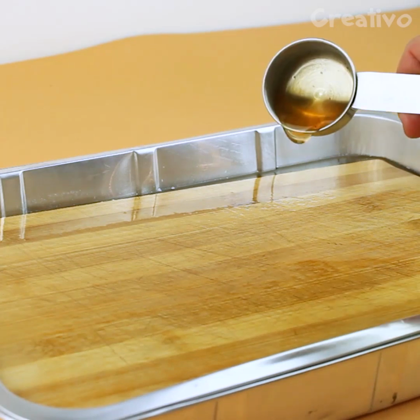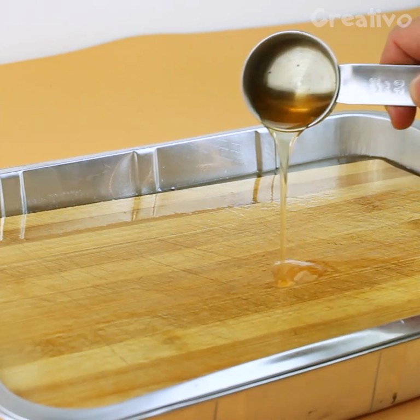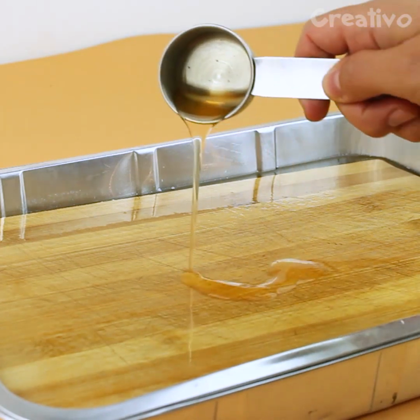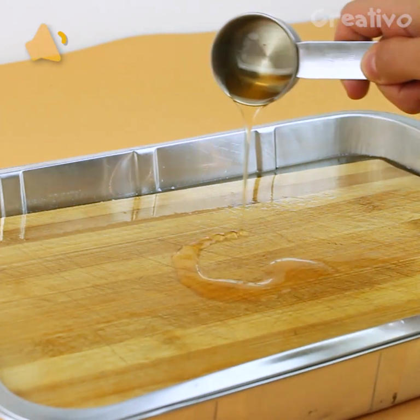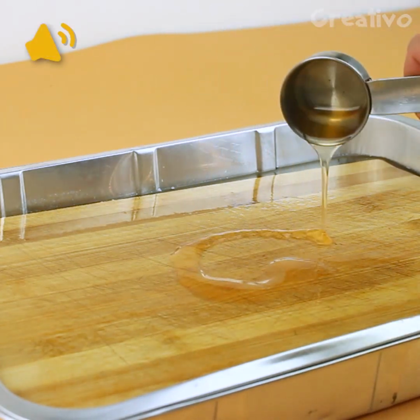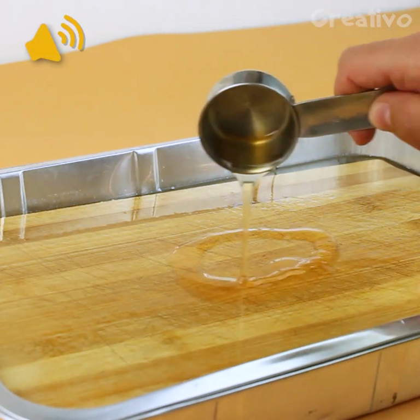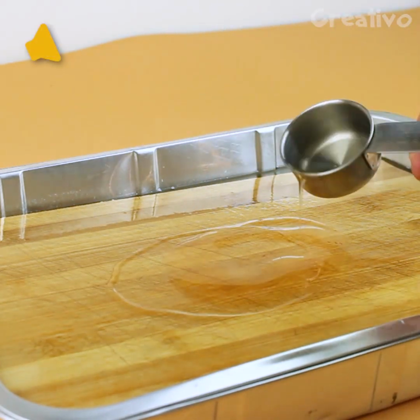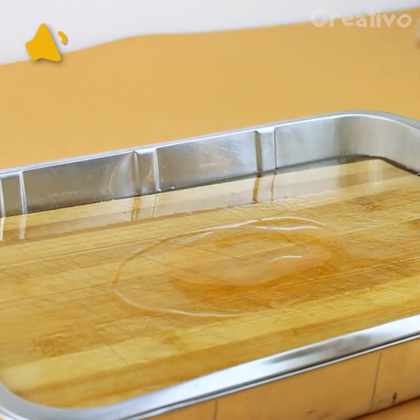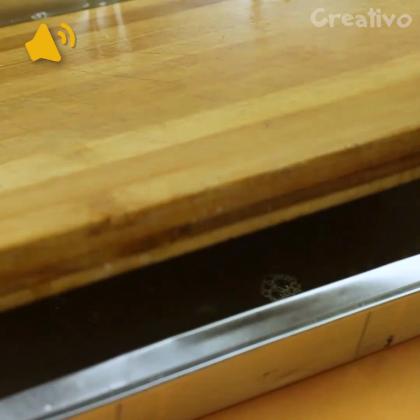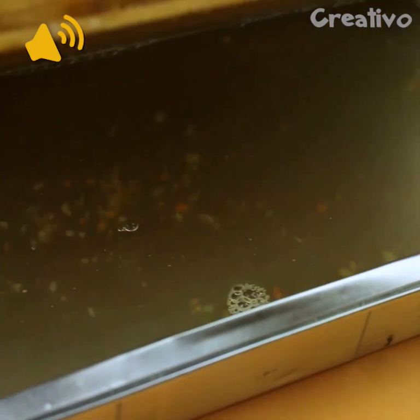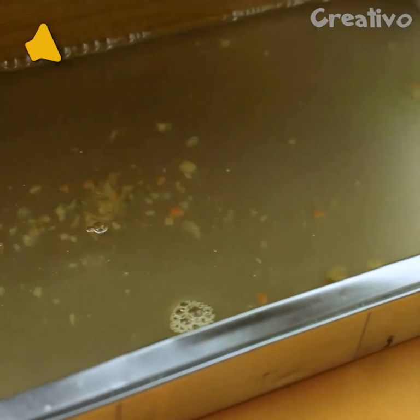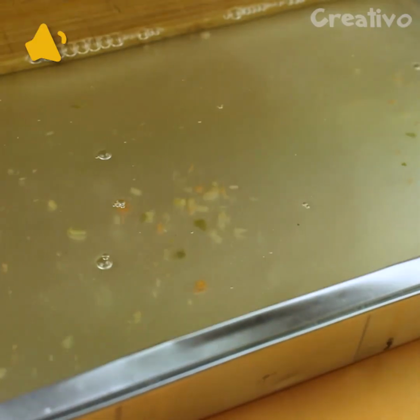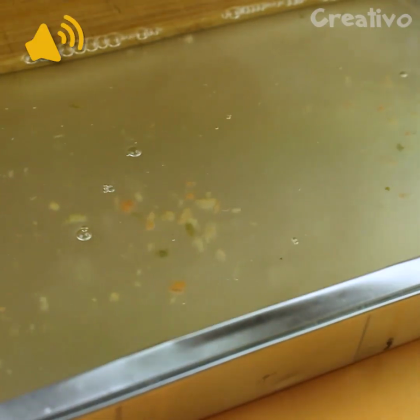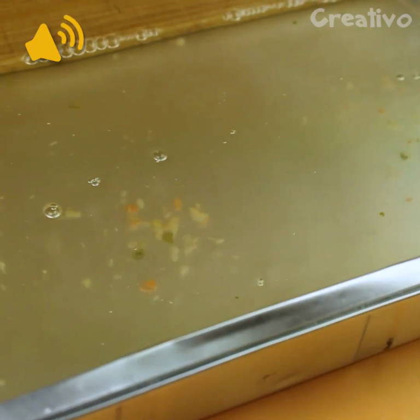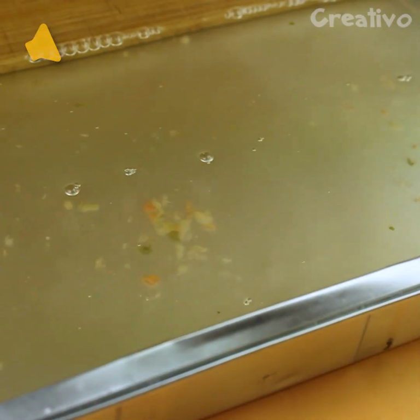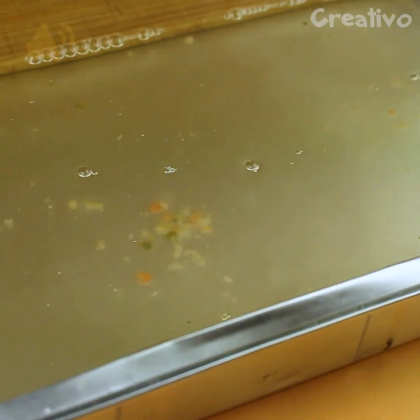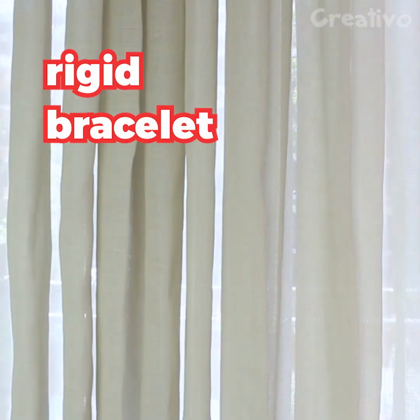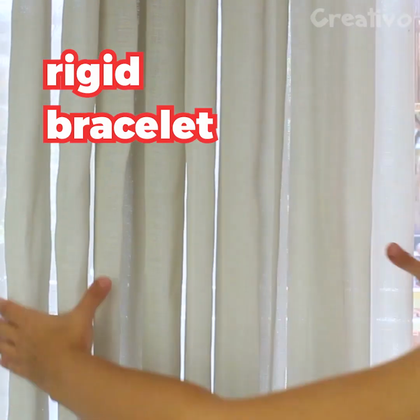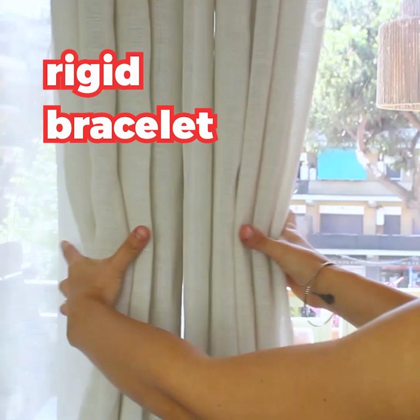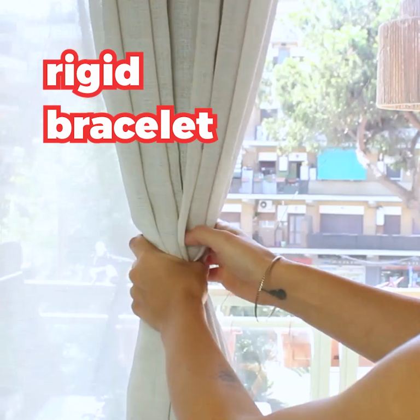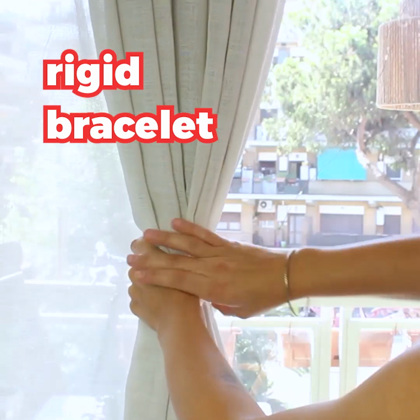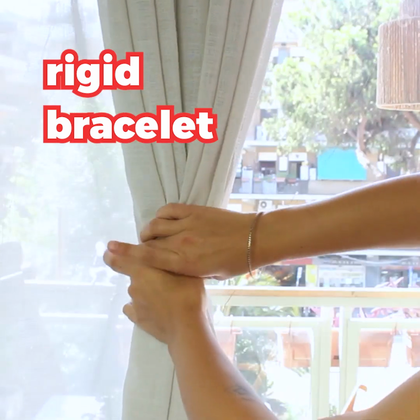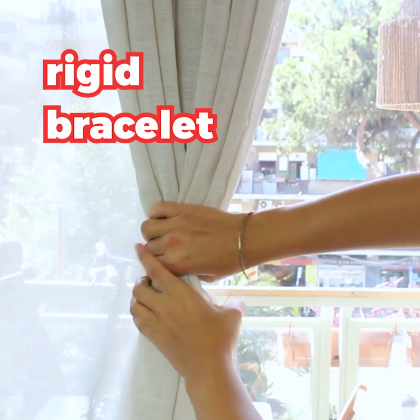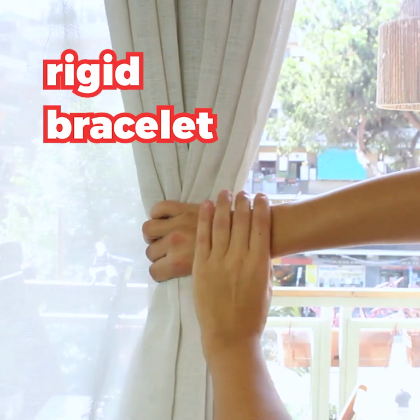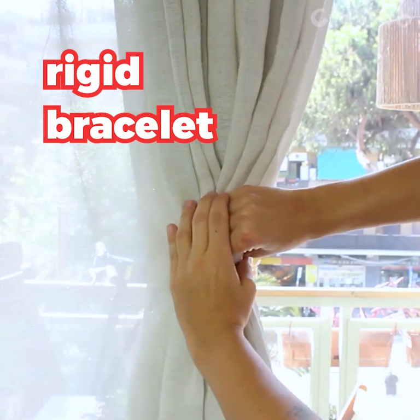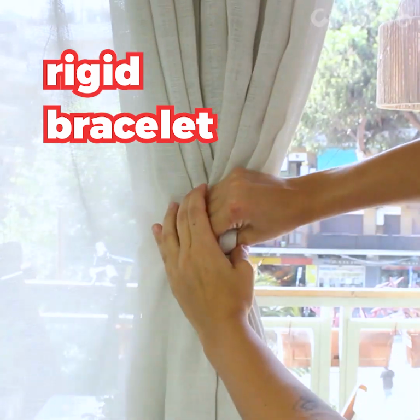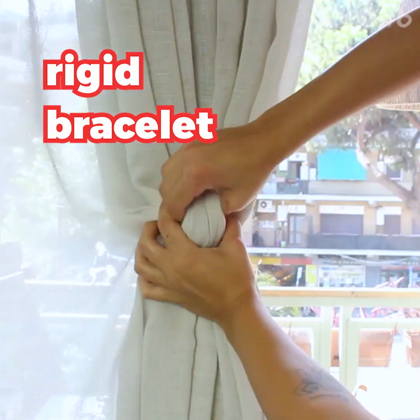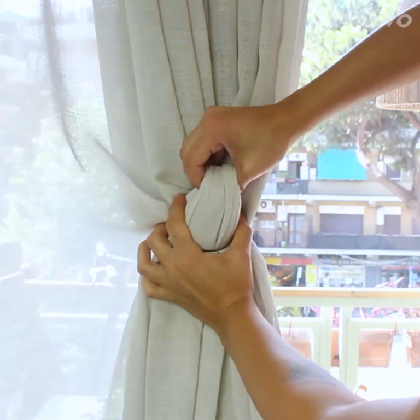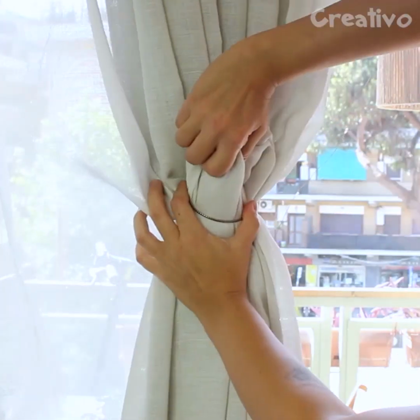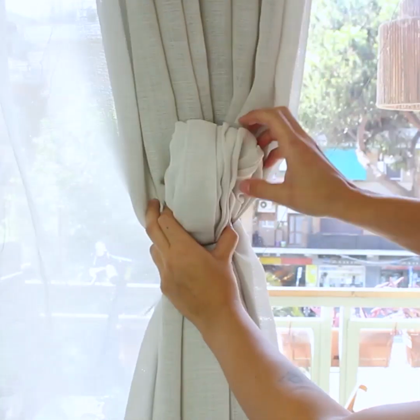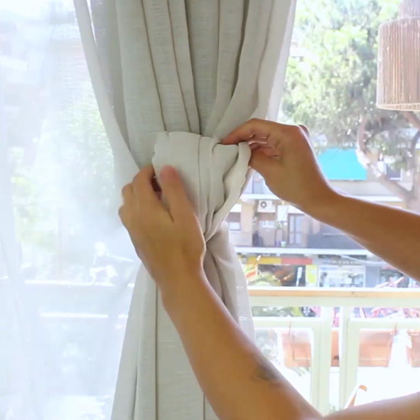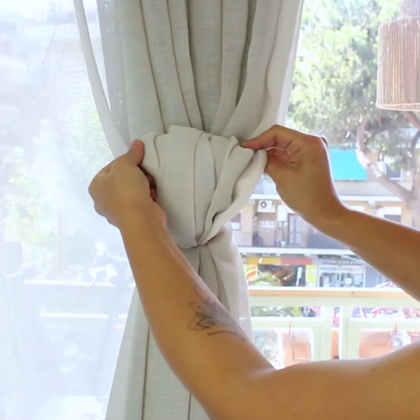Here are some intelligent hacks for keeping your house in order. Use a rigid bracelet for your curtains and cover it up with this original knot.